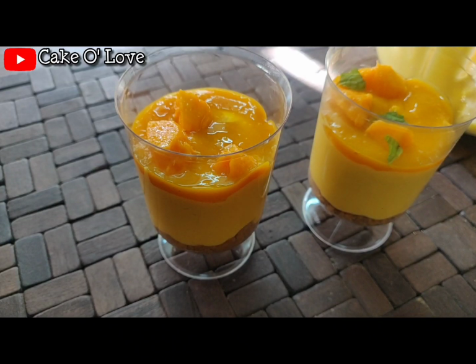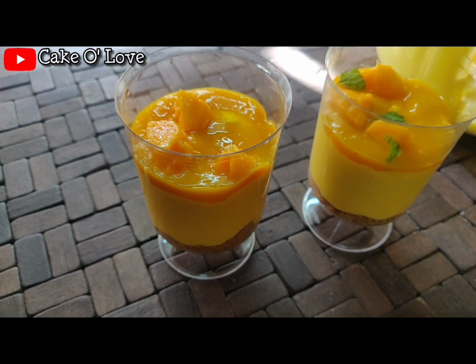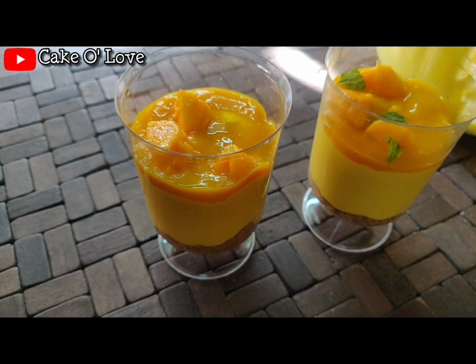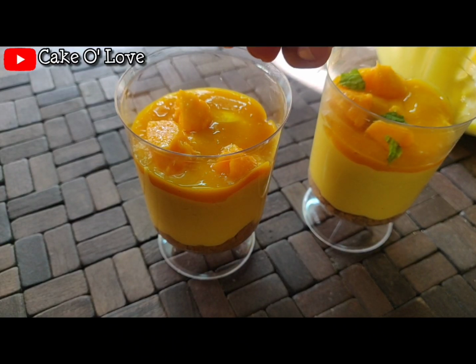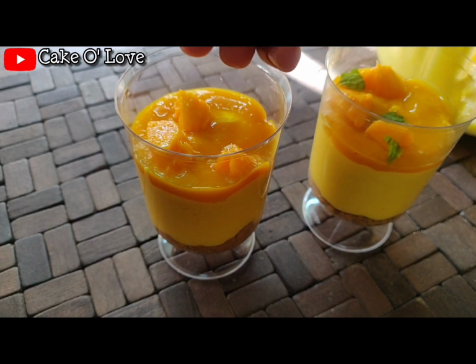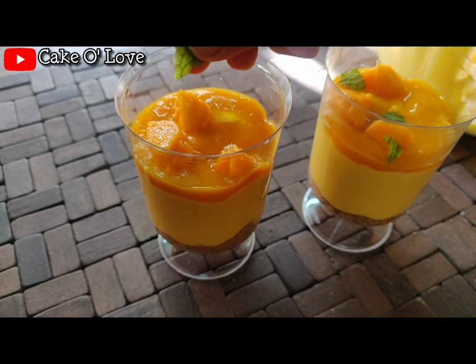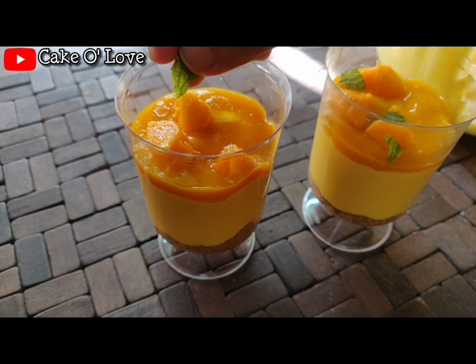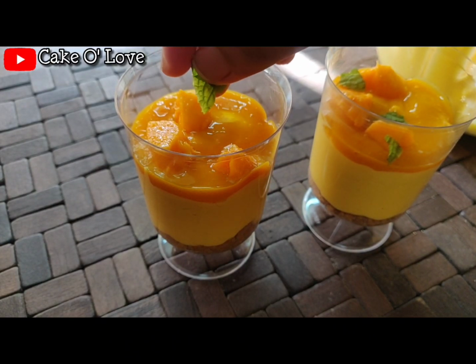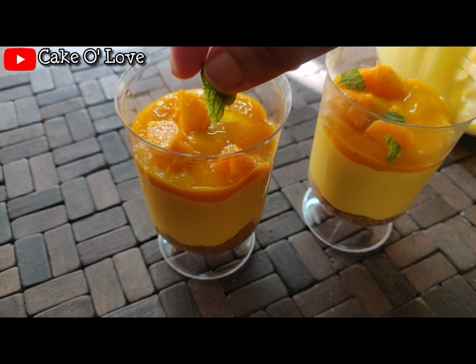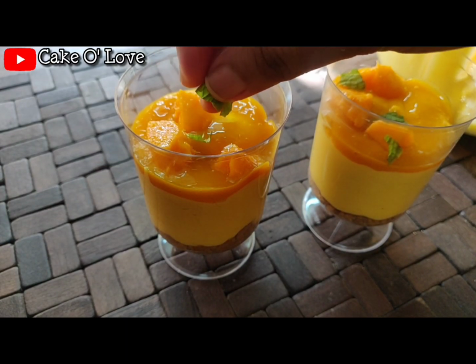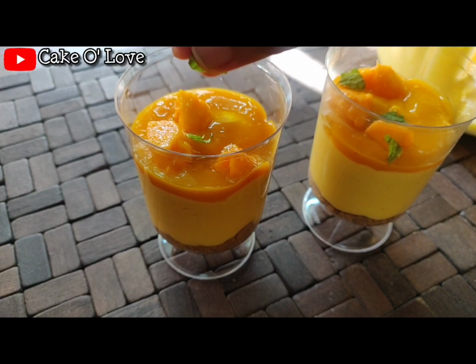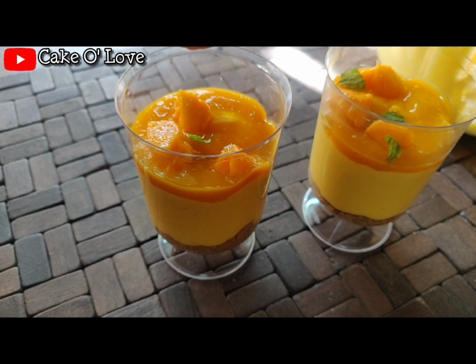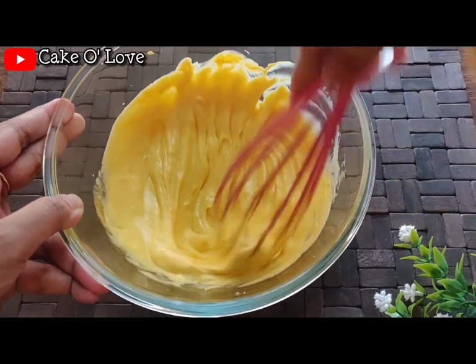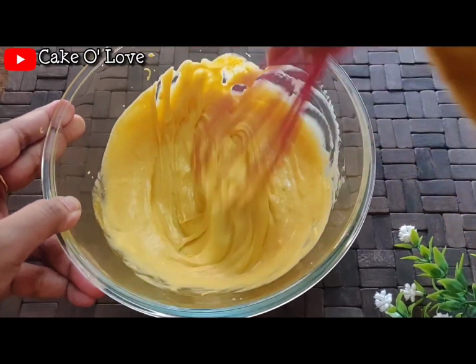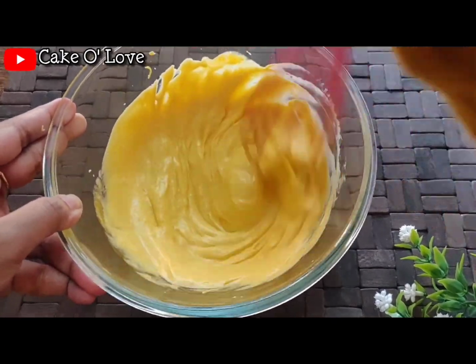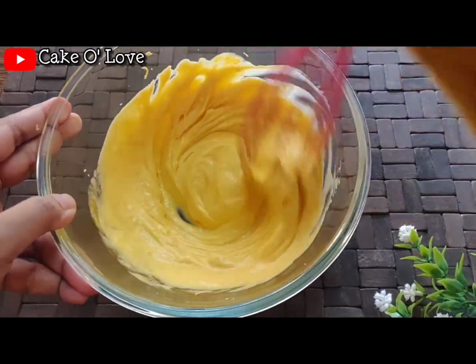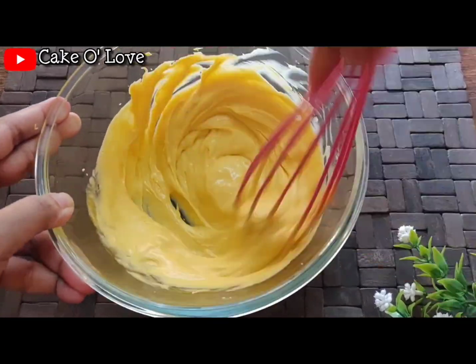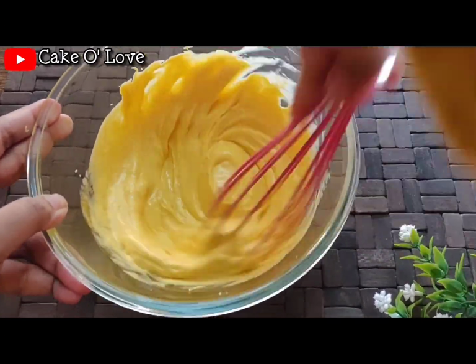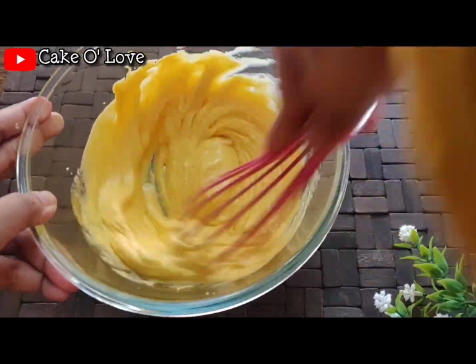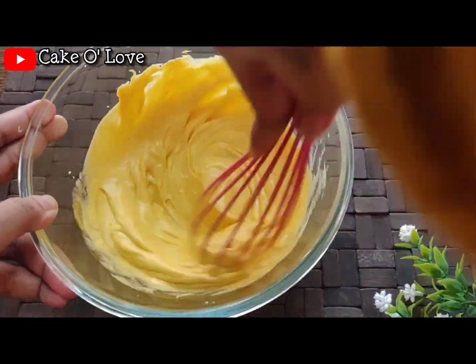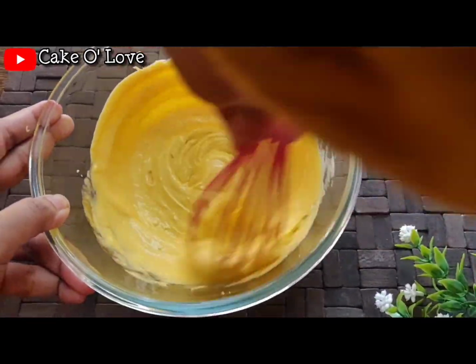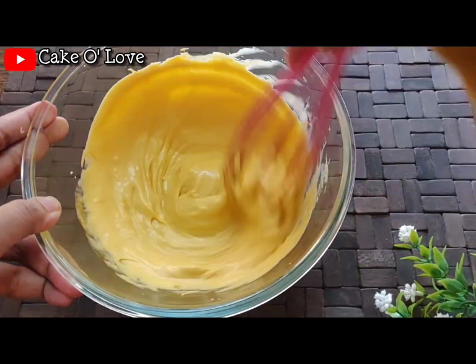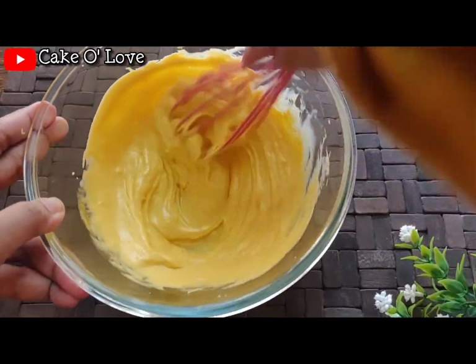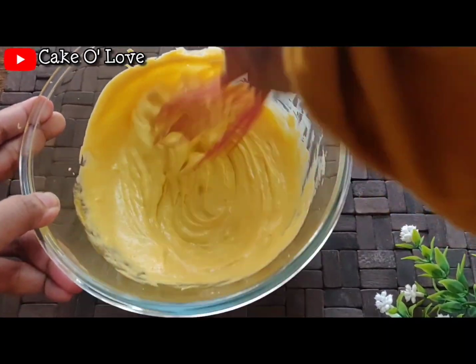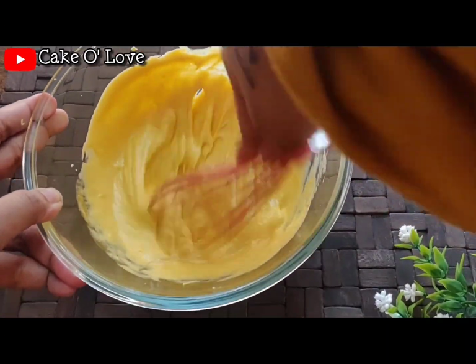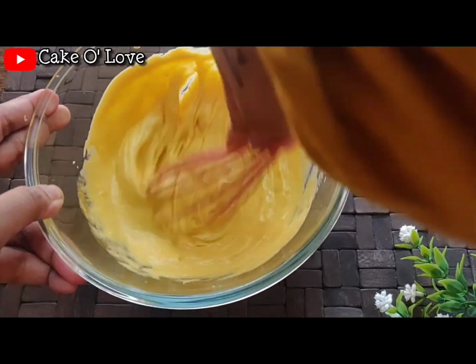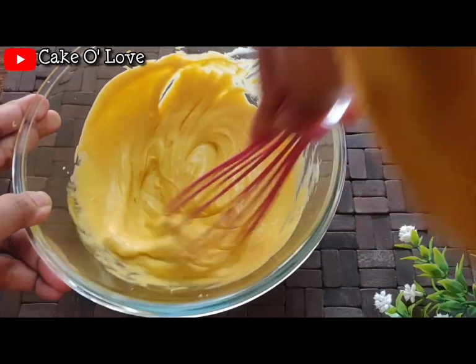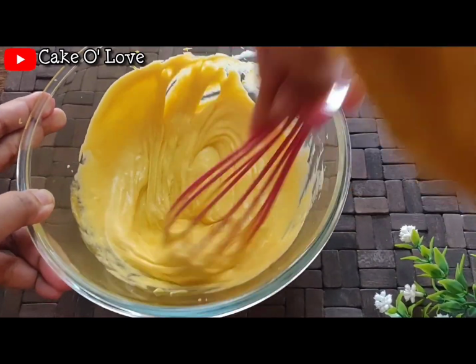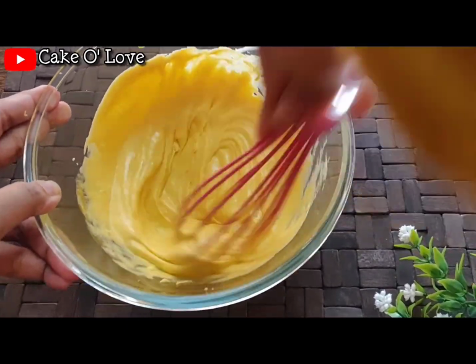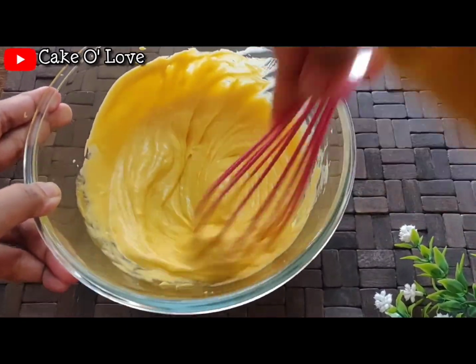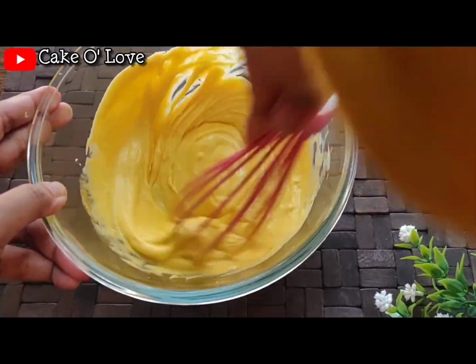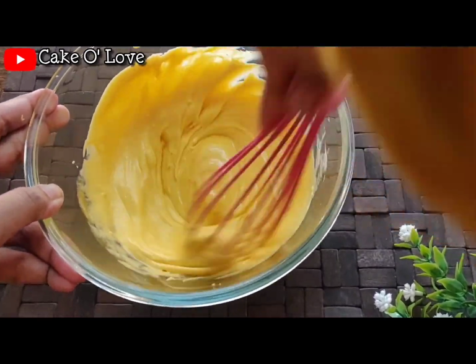Hello everyone, welcome back to our channel Cake O Love. Today I'm going to show you a very easy and delicious summer dessert recipe that I call mango cheesecake shots. So let's get started.